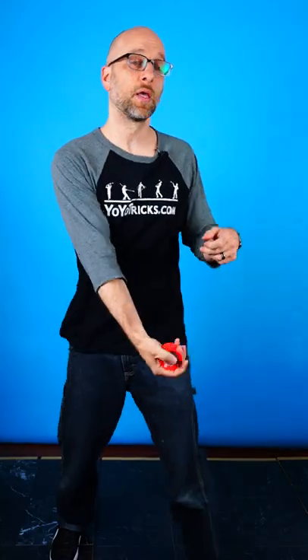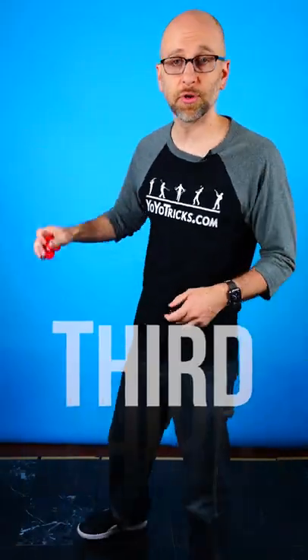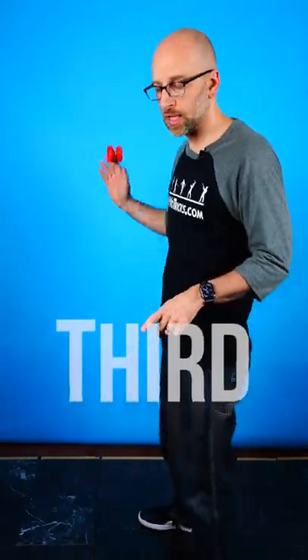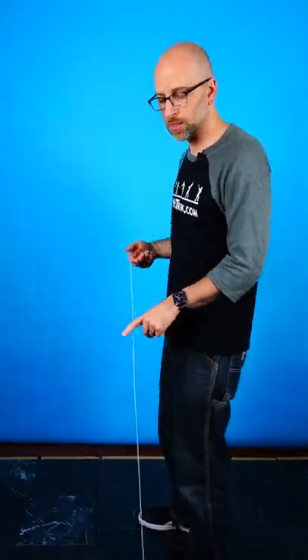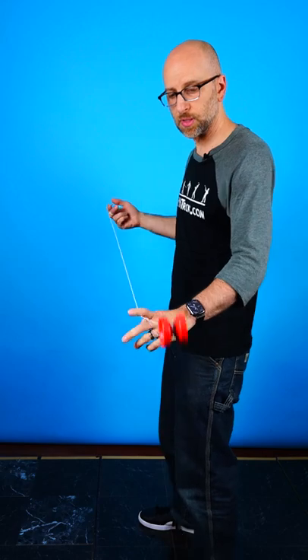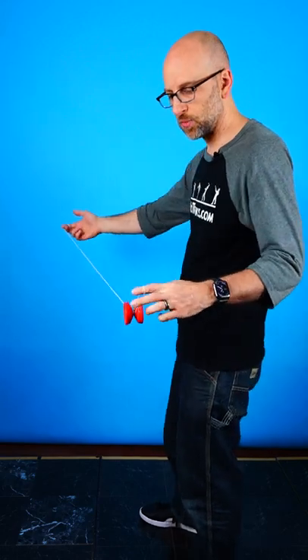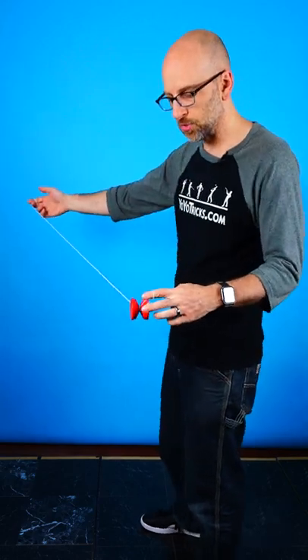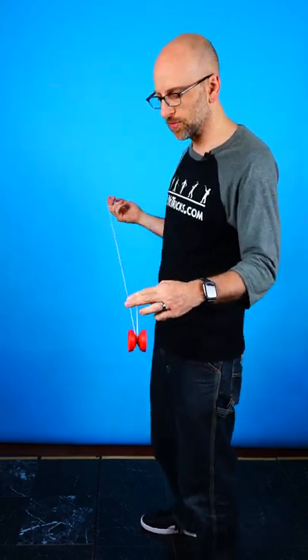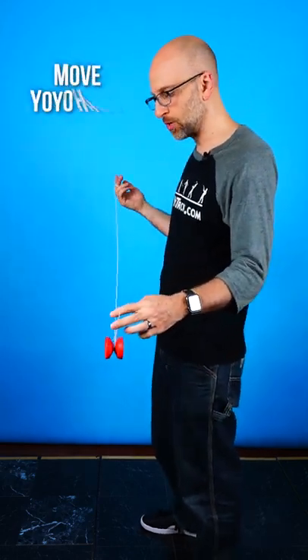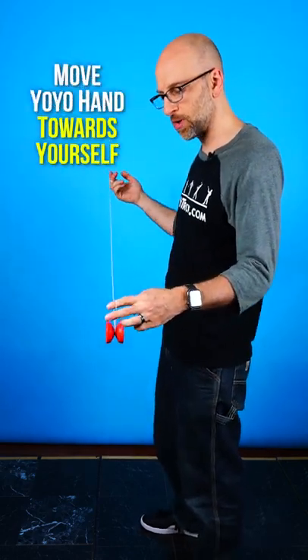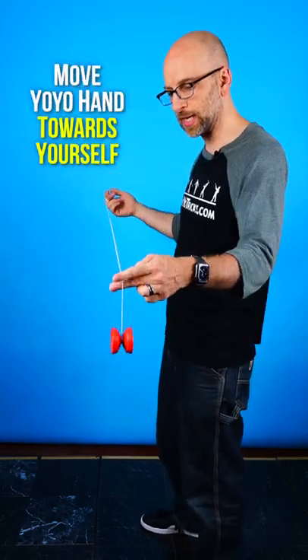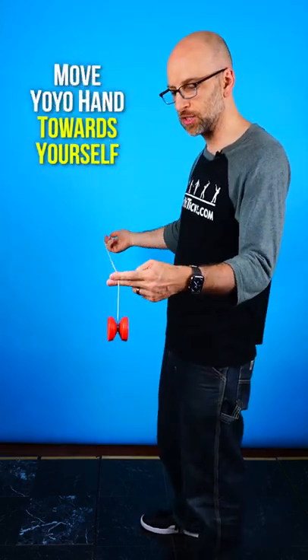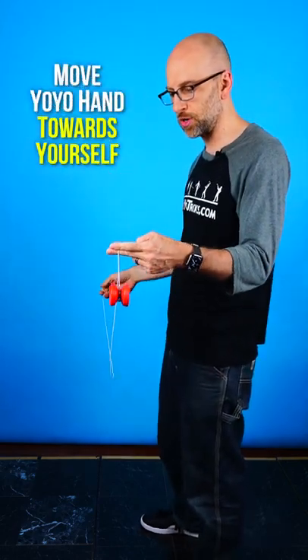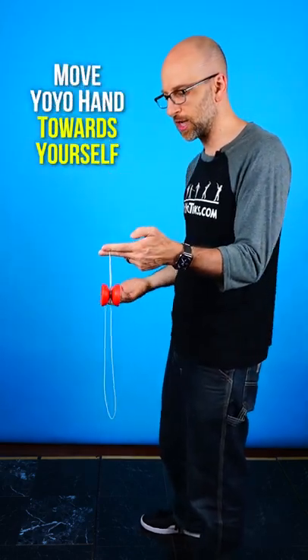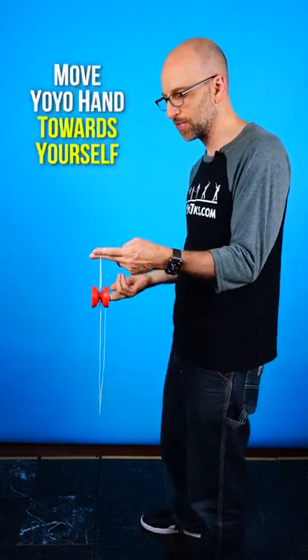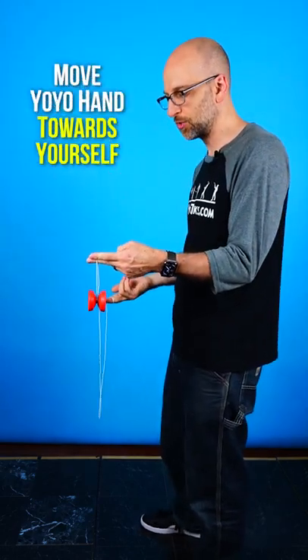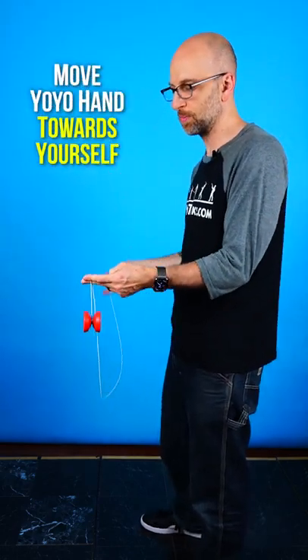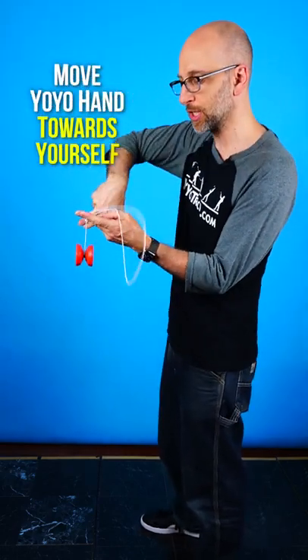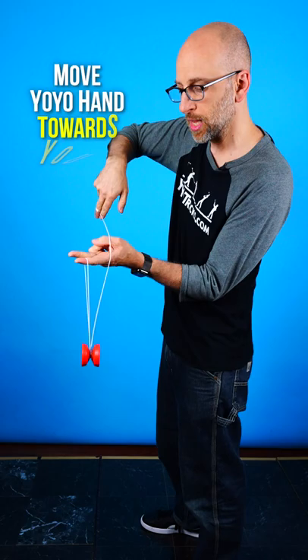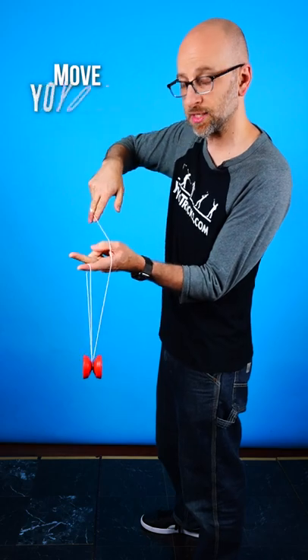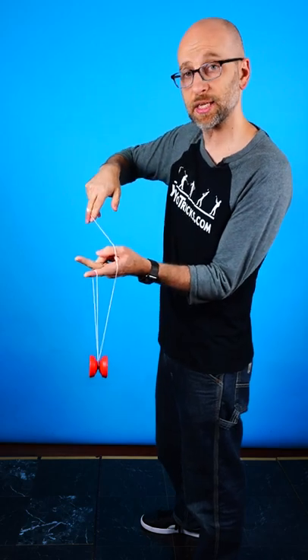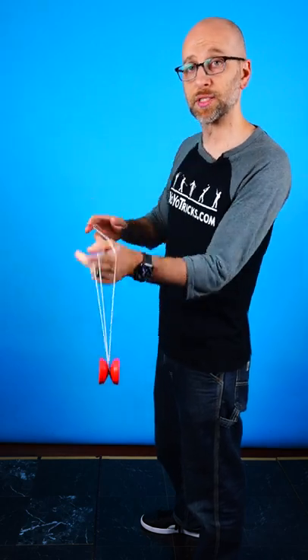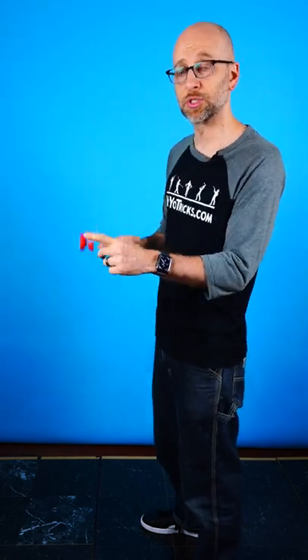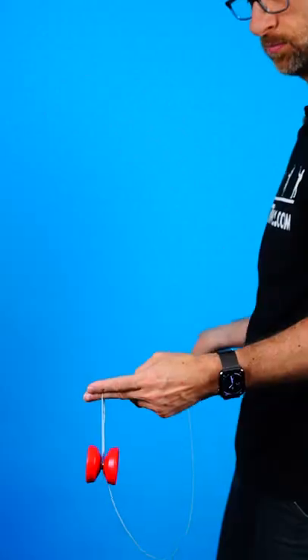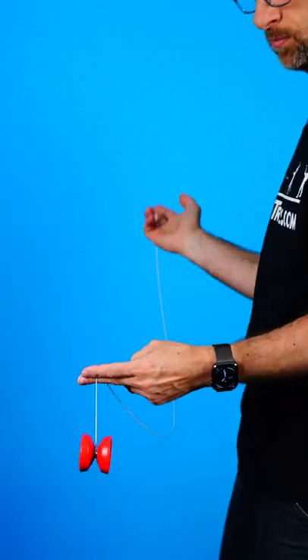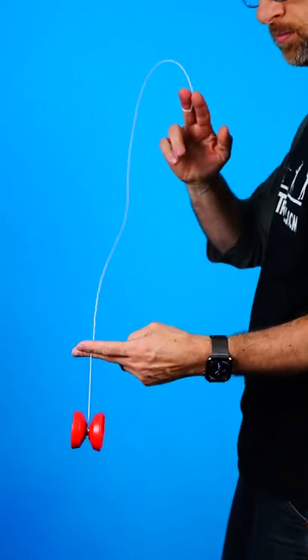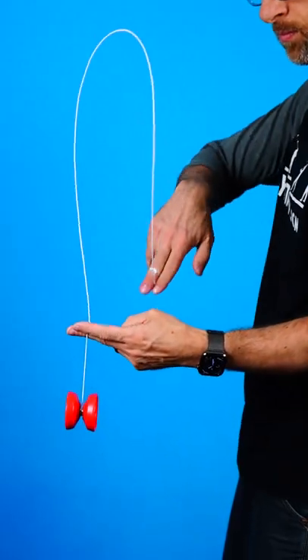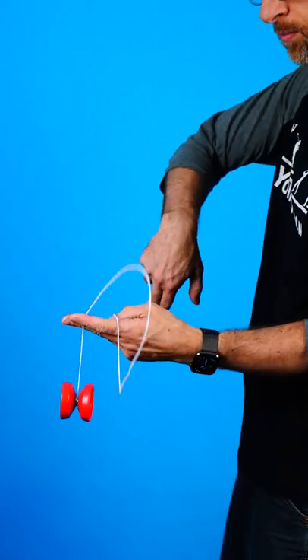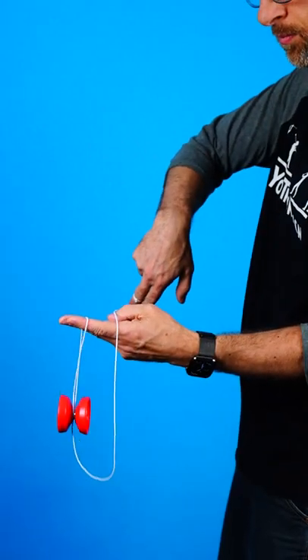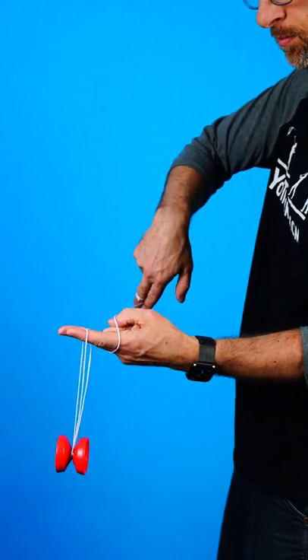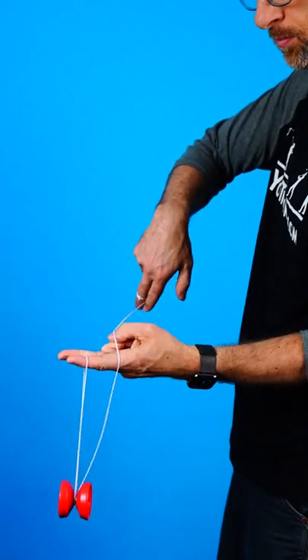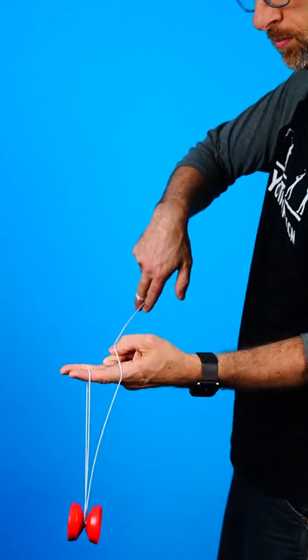The third thing you want to do is move your yoyo hand in toward yourself as you do the whipping motion, because that separates the strings so that only the front string goes into the gap.